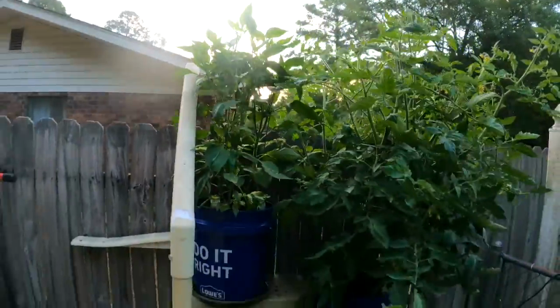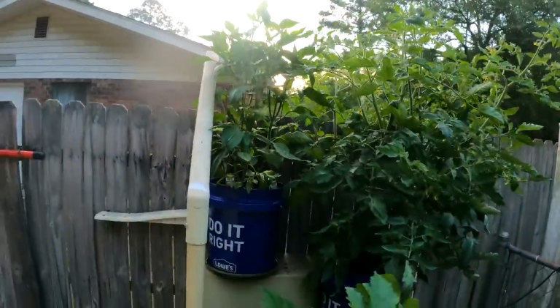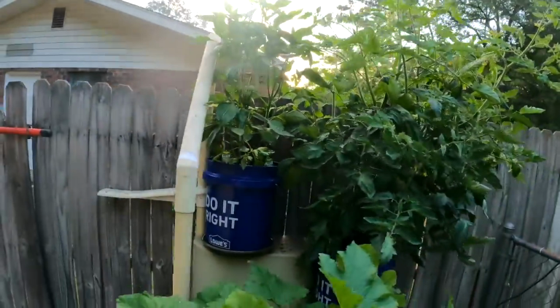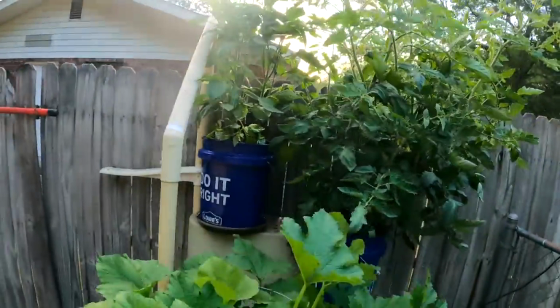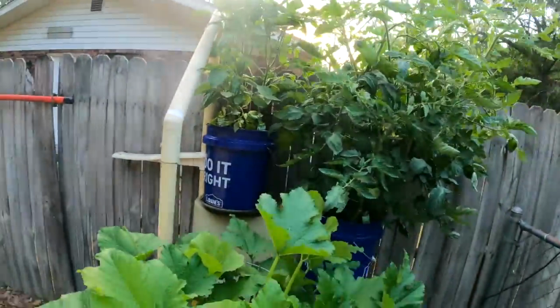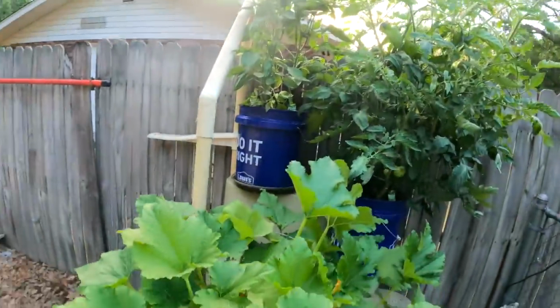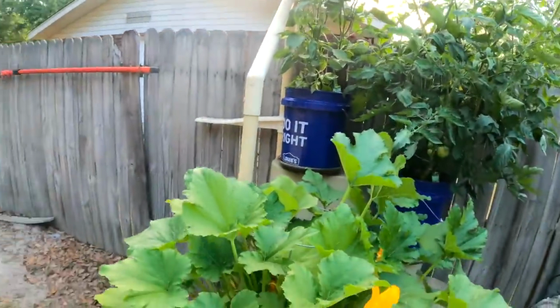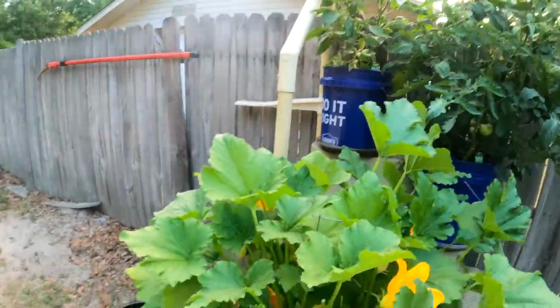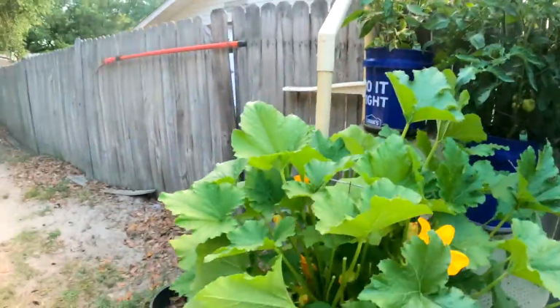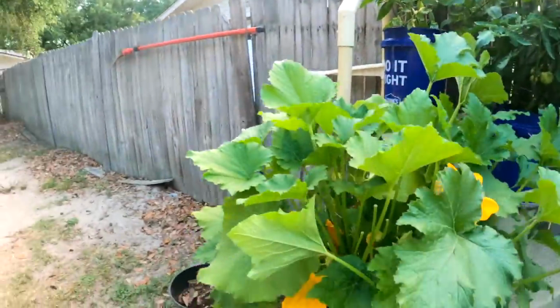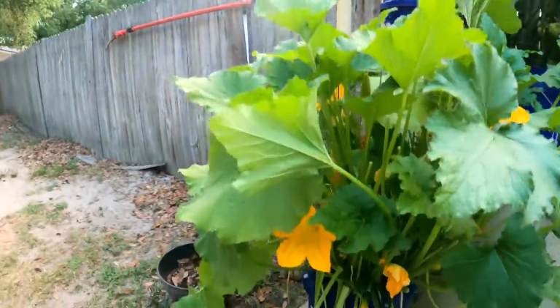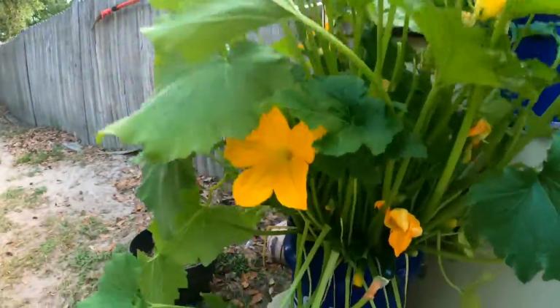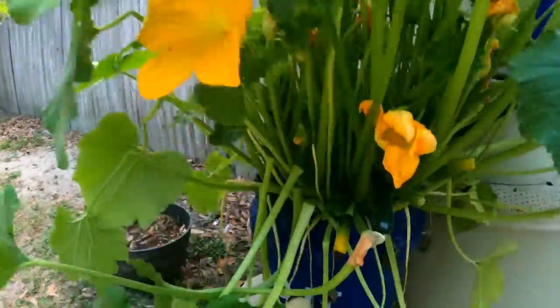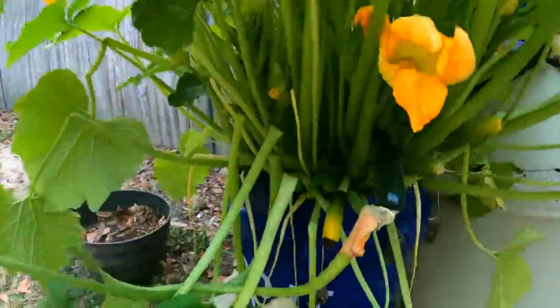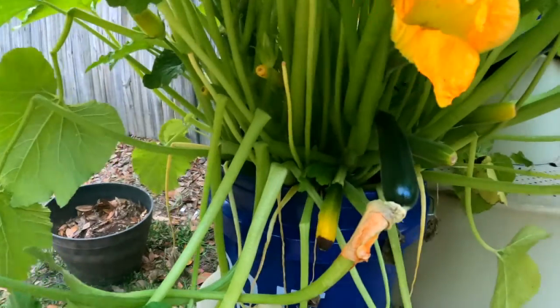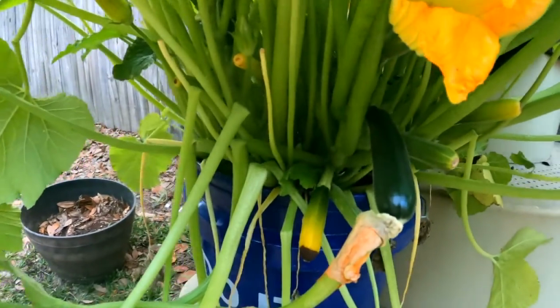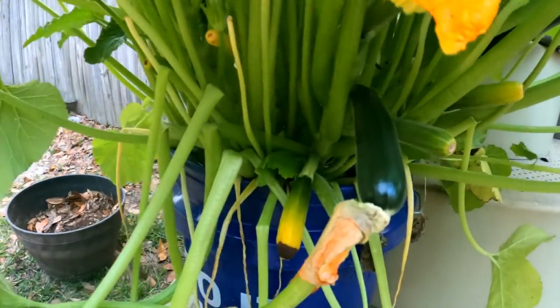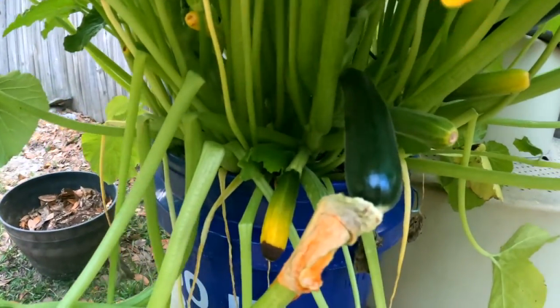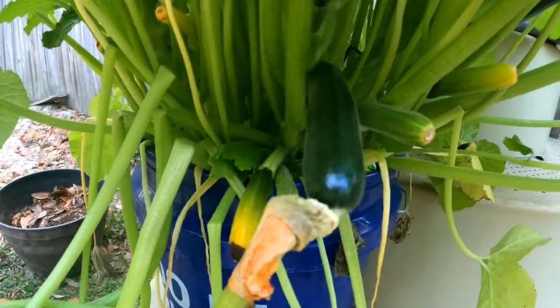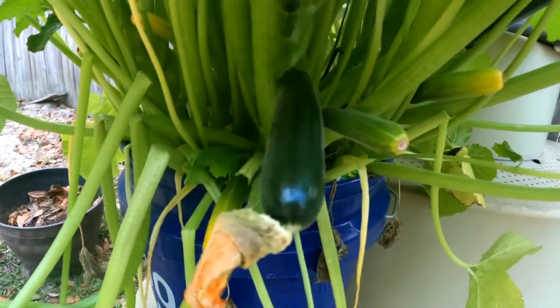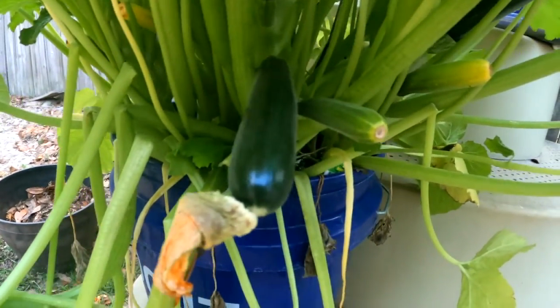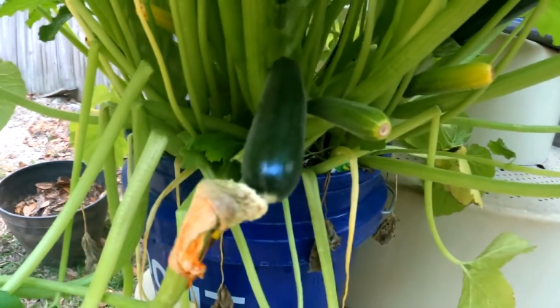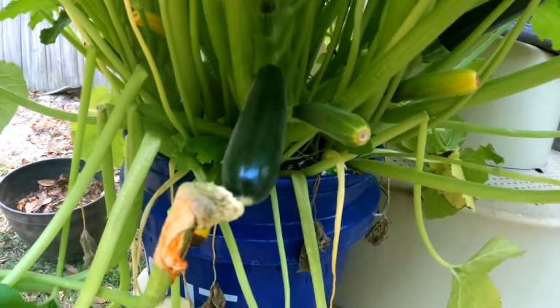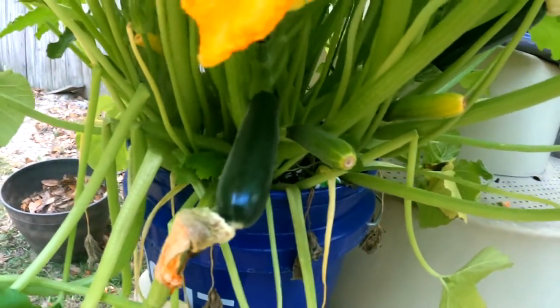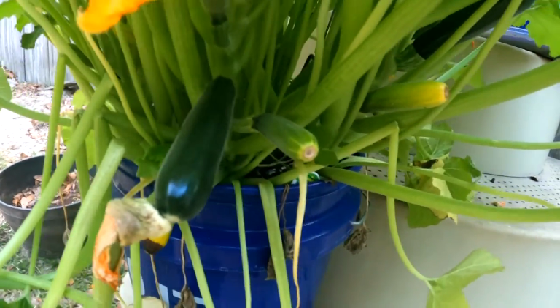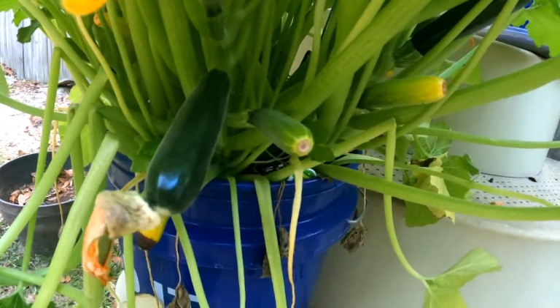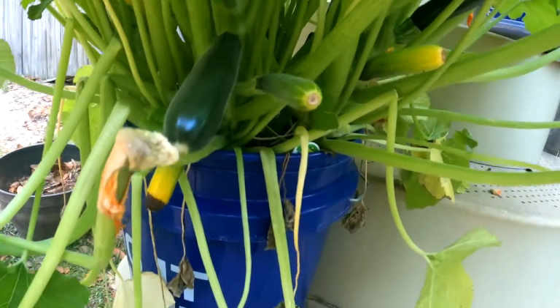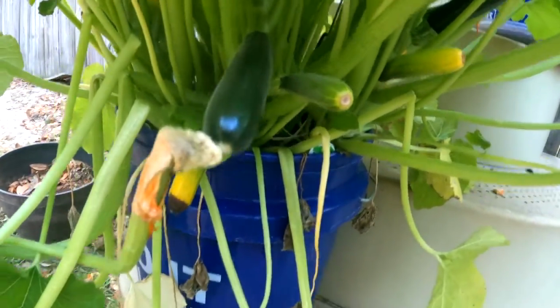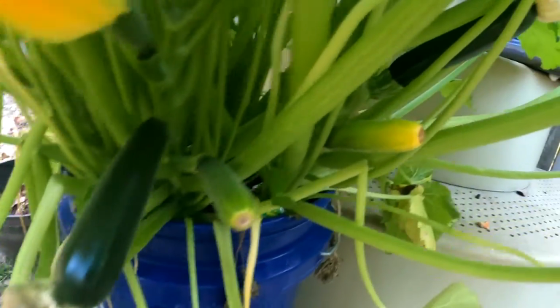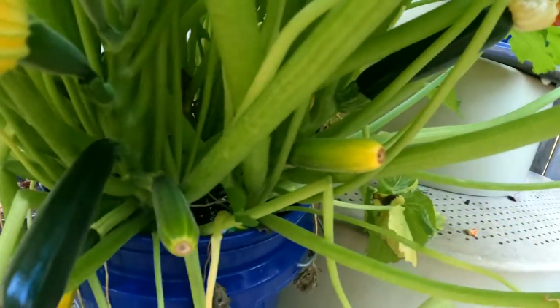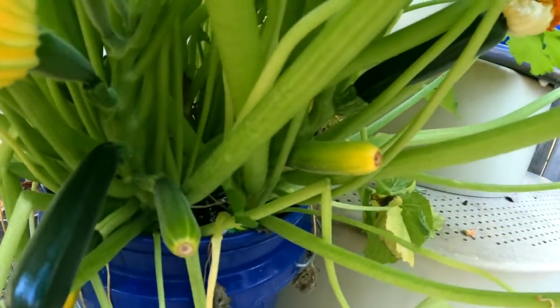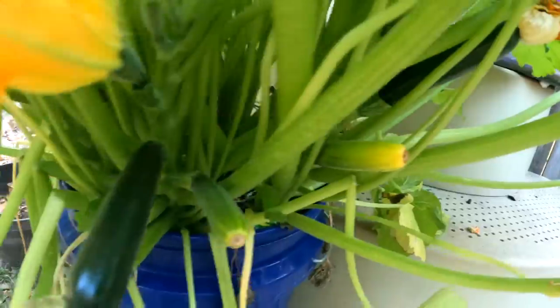Let me come back here and look at my zucchini. Got one, two, got three.